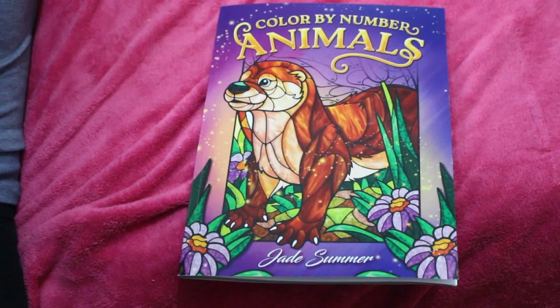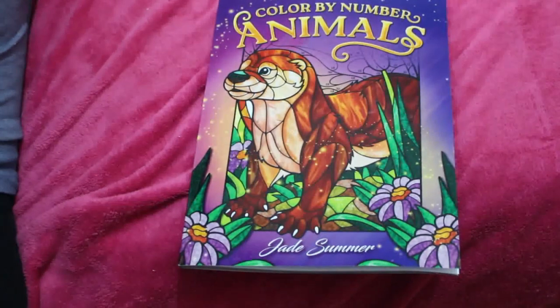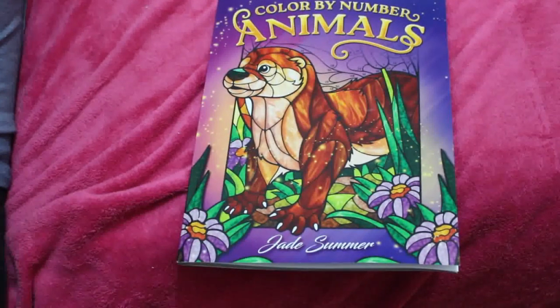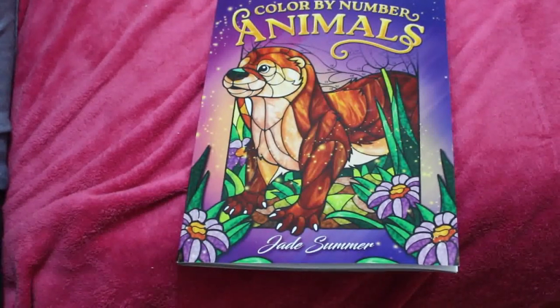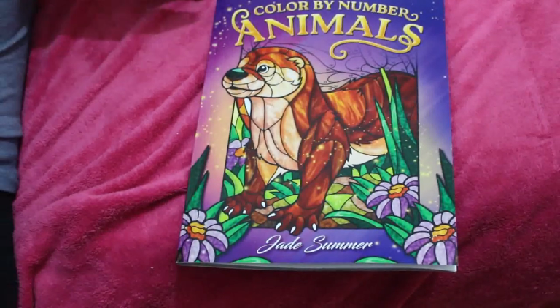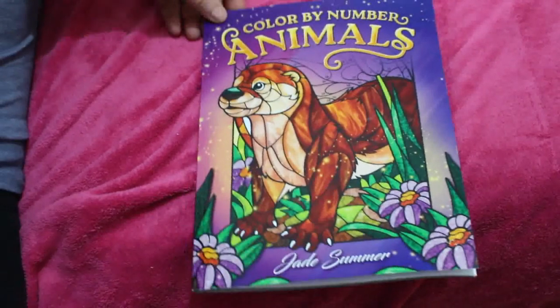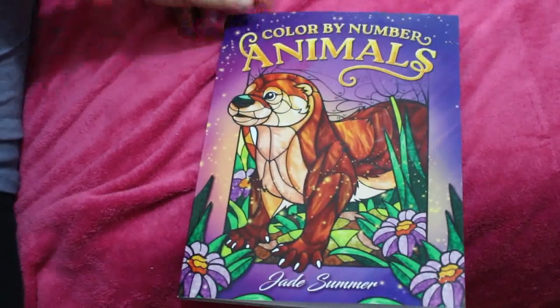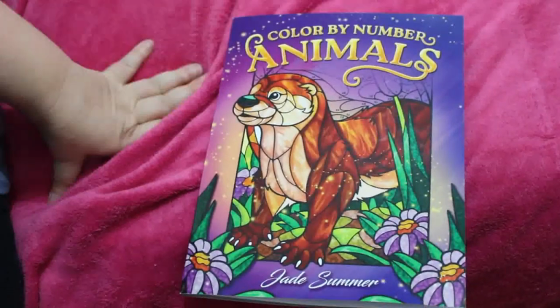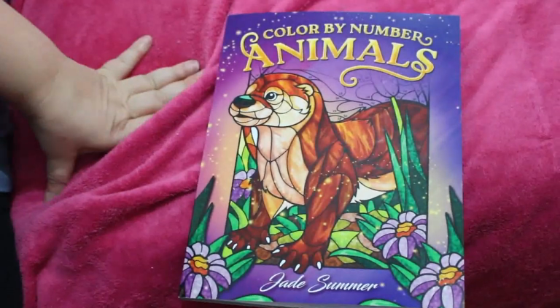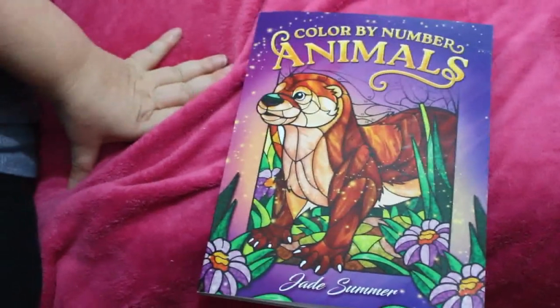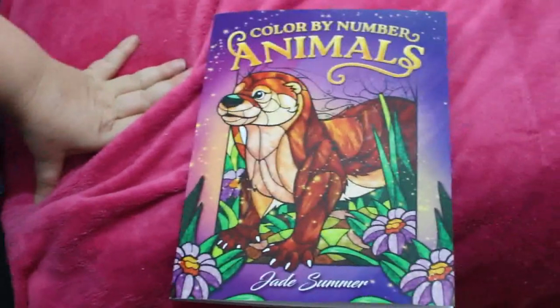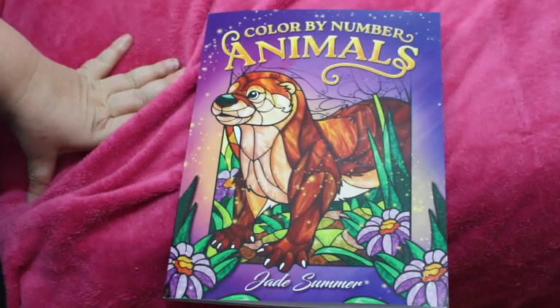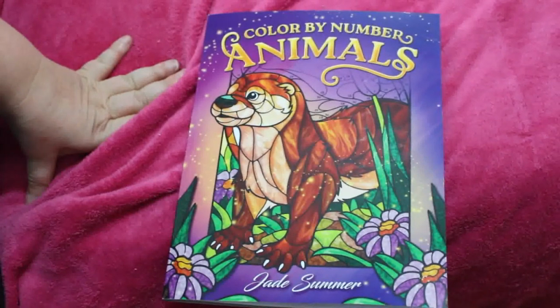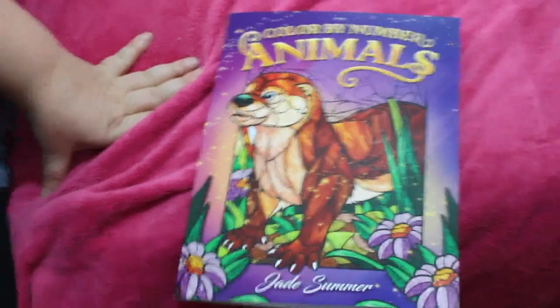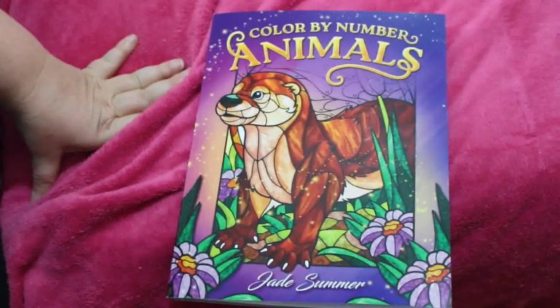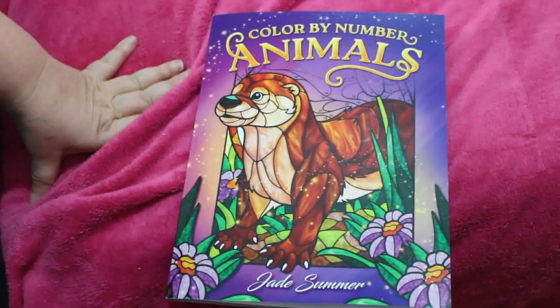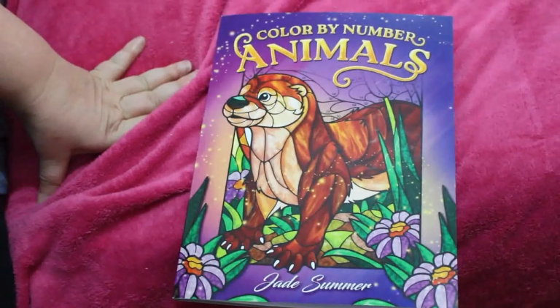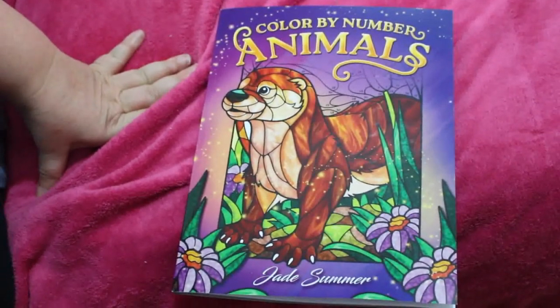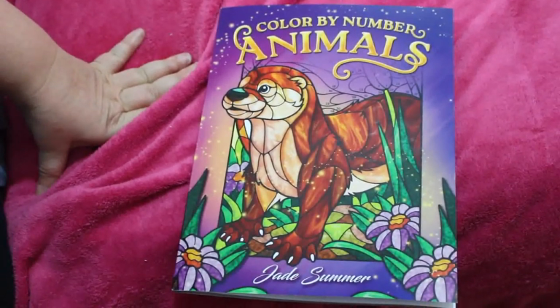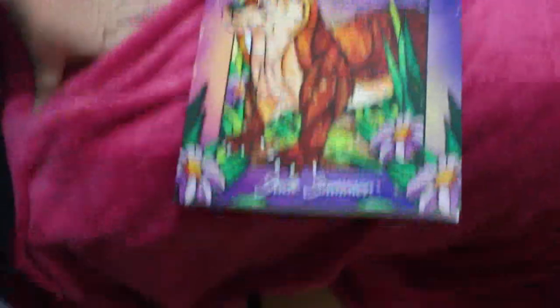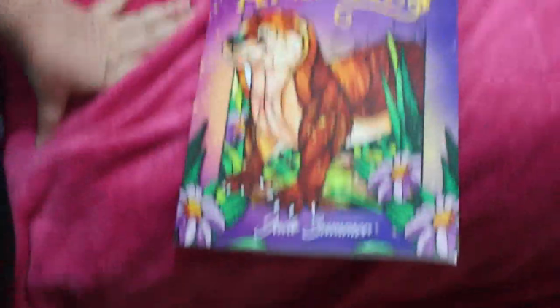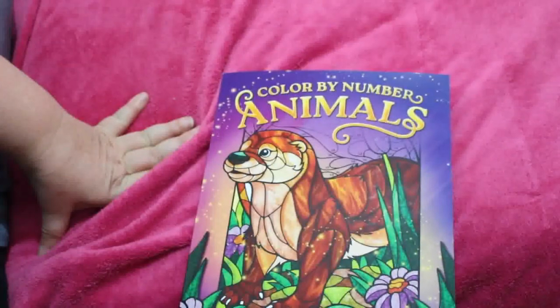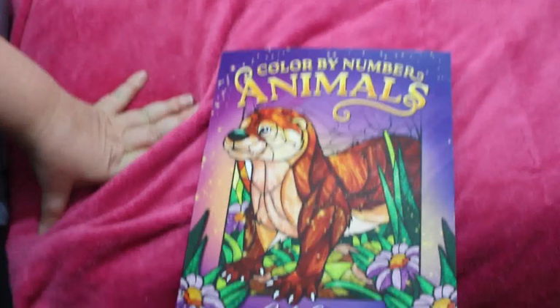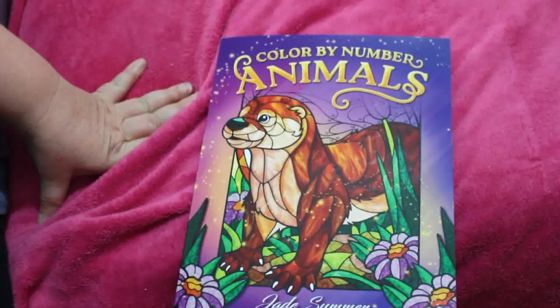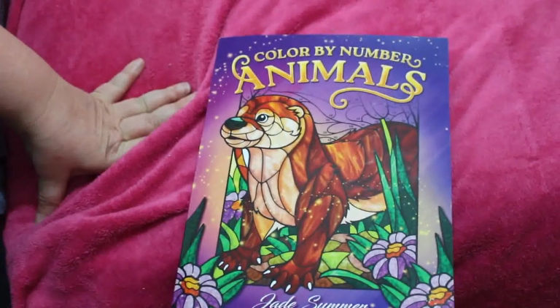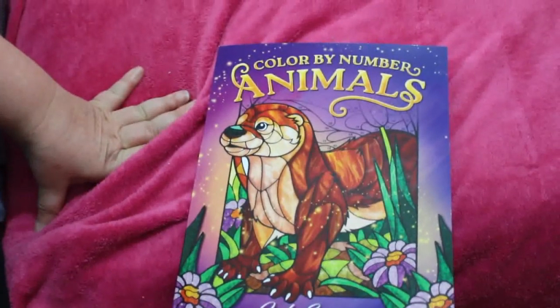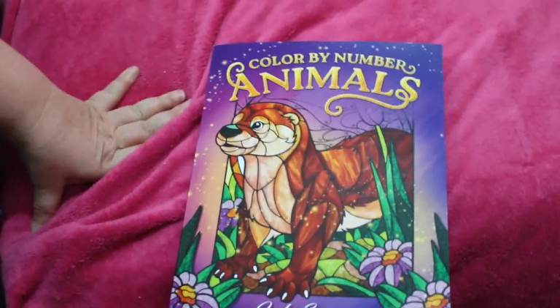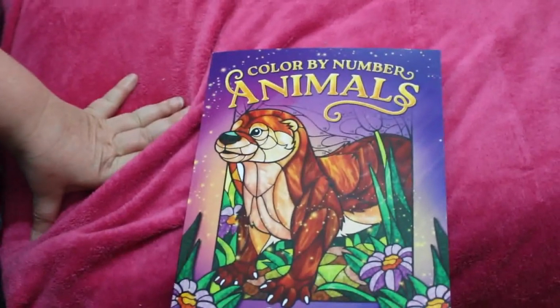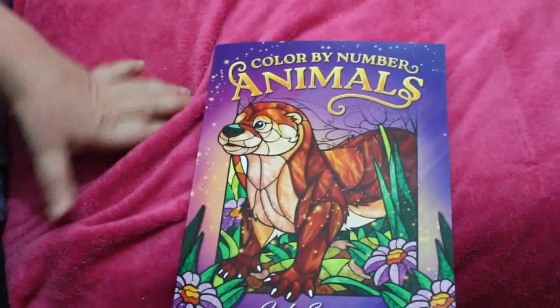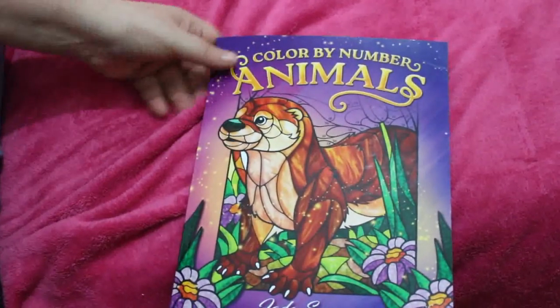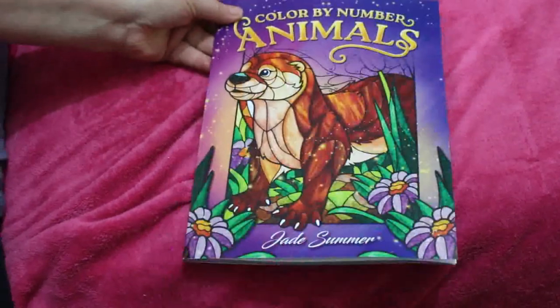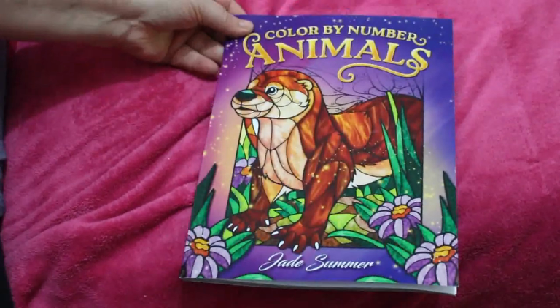Hello everybody, welcome back to the channel! I'm just trying to get set up - sorry if you can see me in the background because I'm doing it in here instead of in the office. I'm going to try and move the label printer later and do something in the office instead, but I just wanted to do a flip-through of this new Jade Summer book.